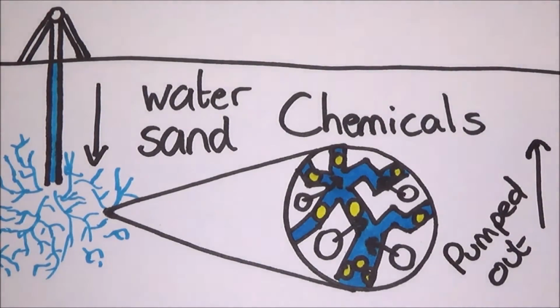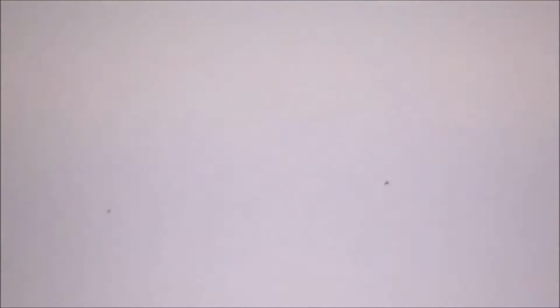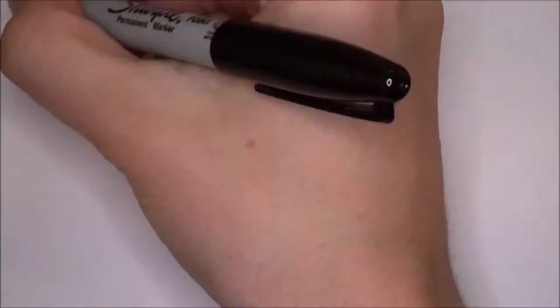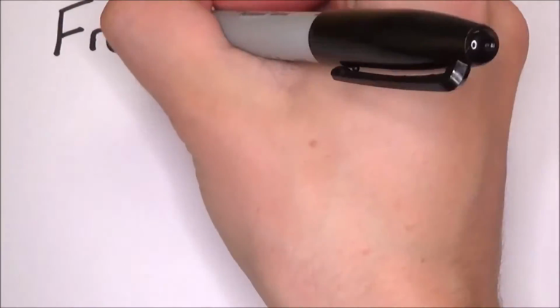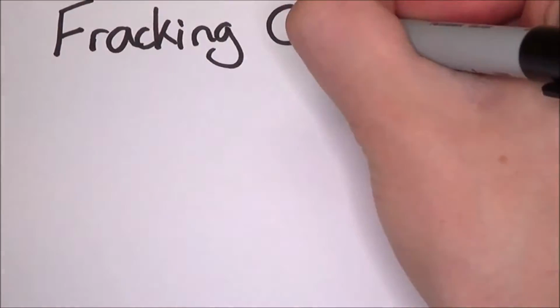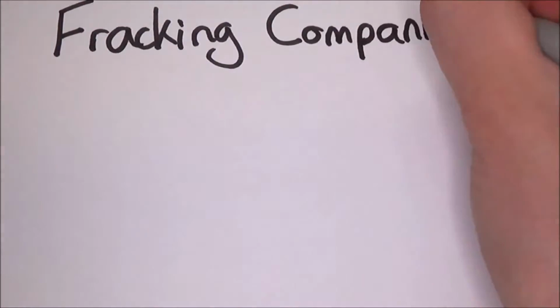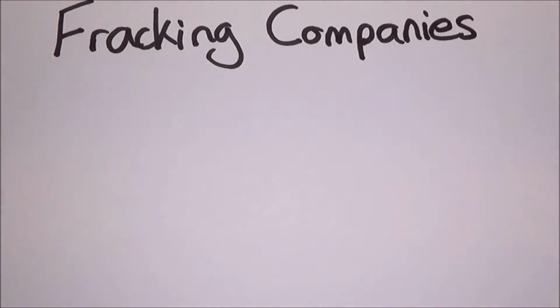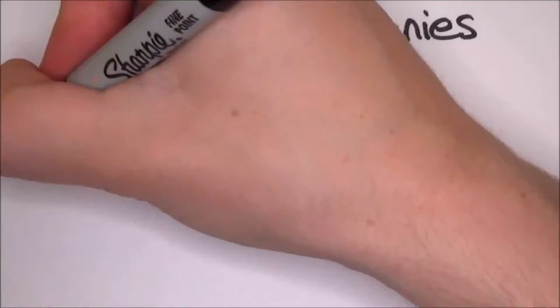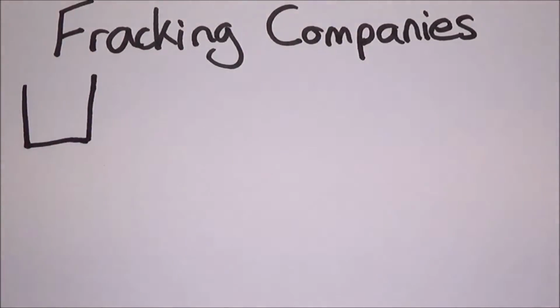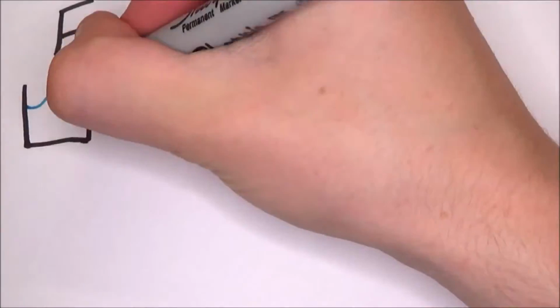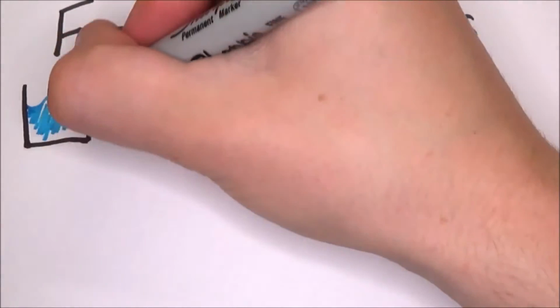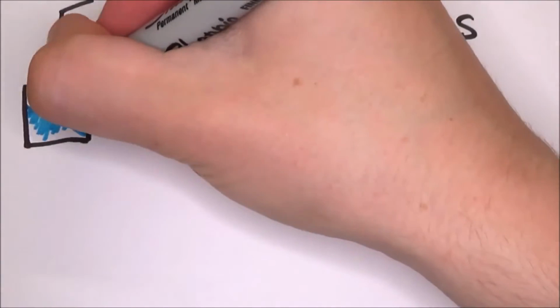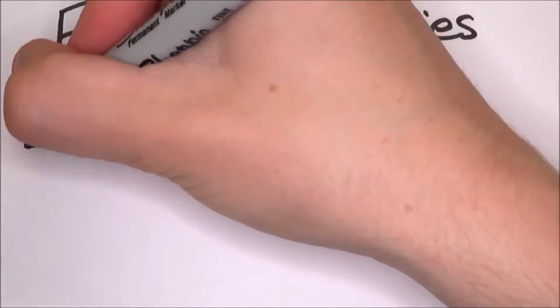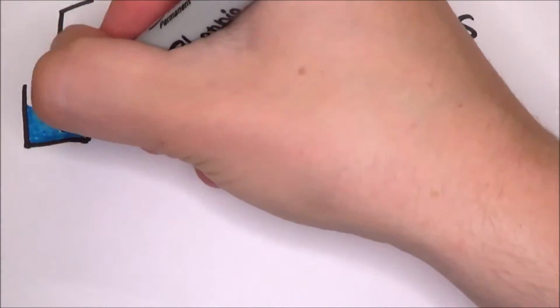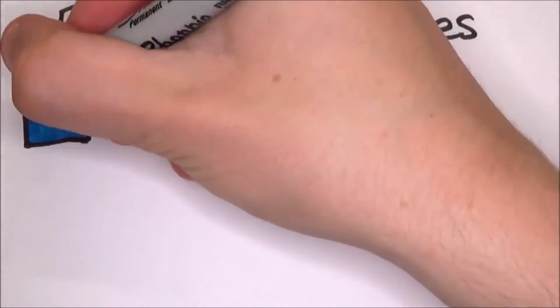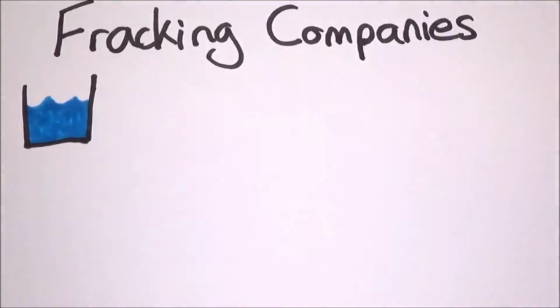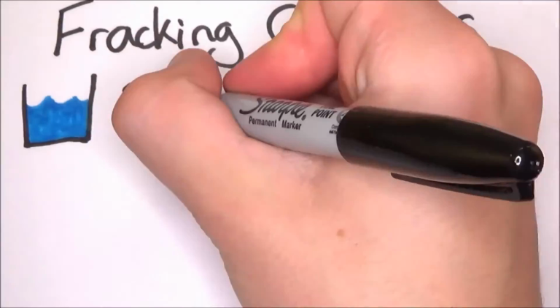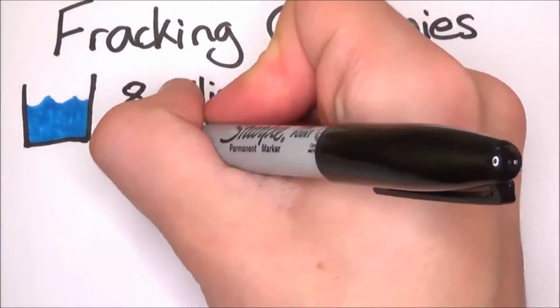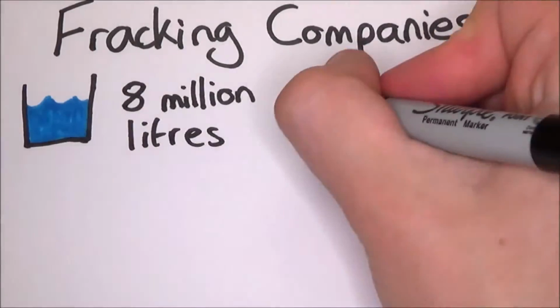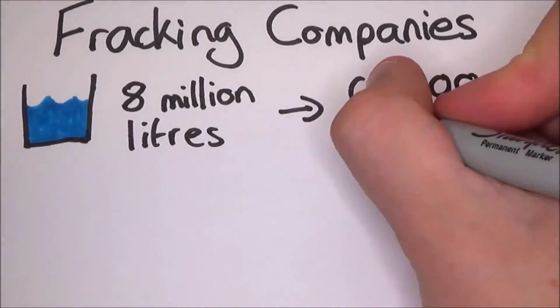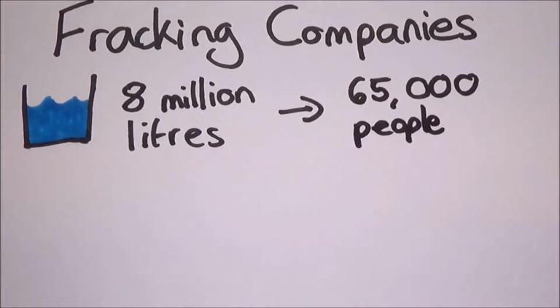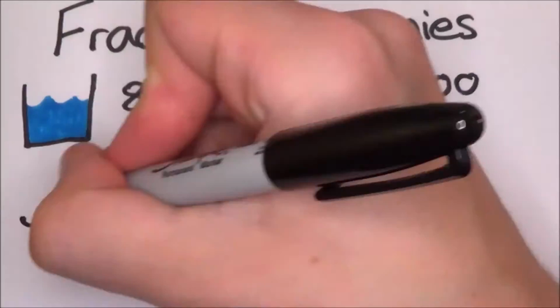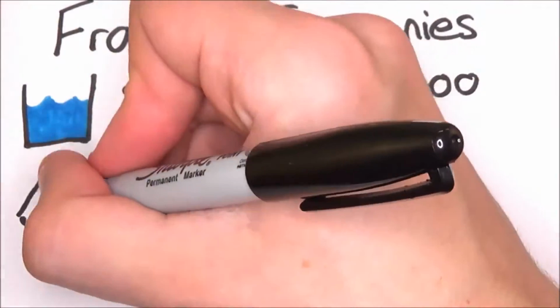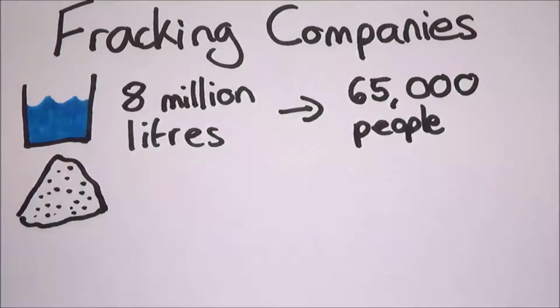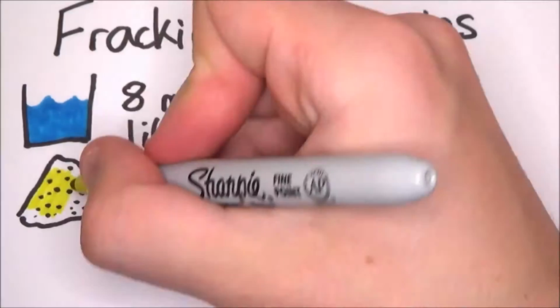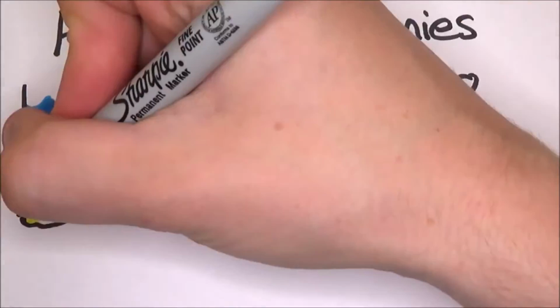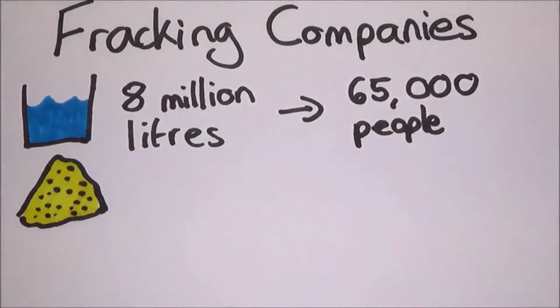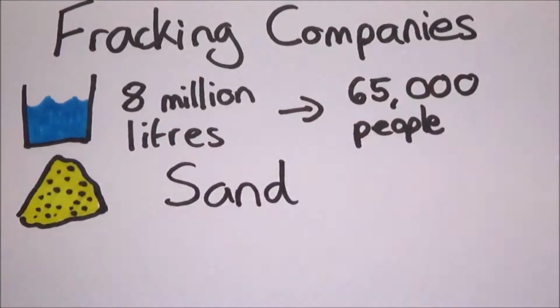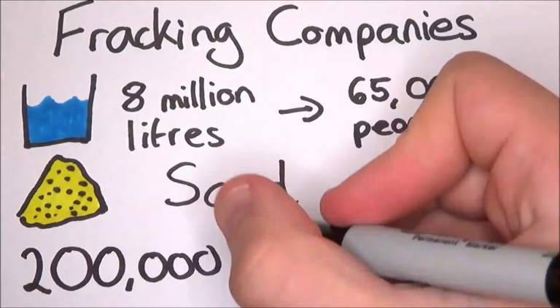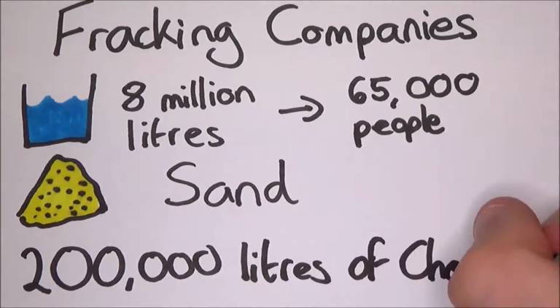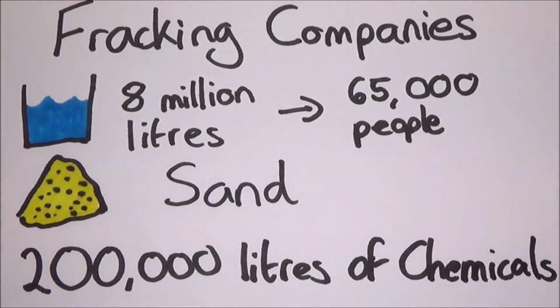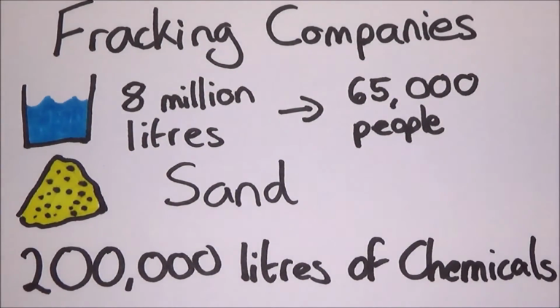The fracking companies will generally use about 8 million litres of water — that is enough for 65,000 people for a day — several tons of sand, and 200,000 litres of chemicals.